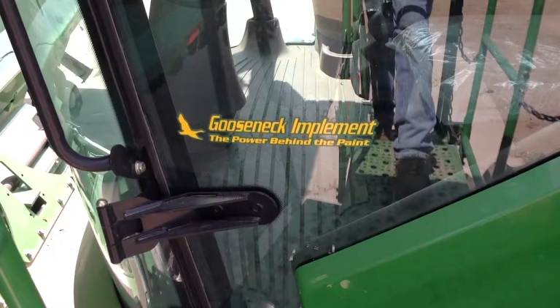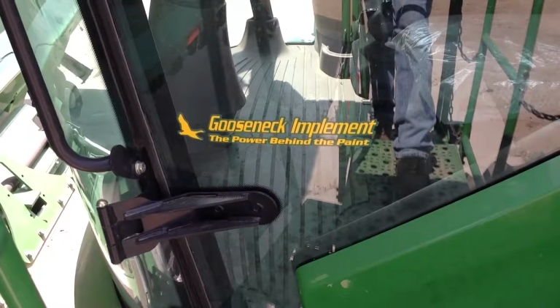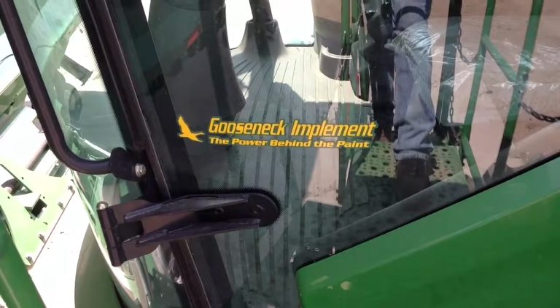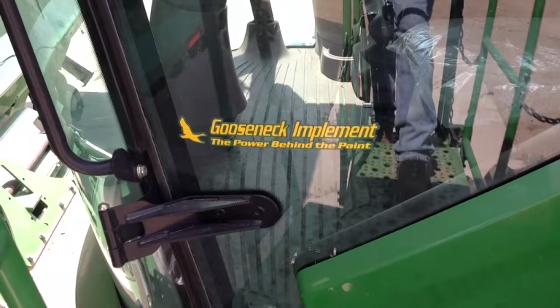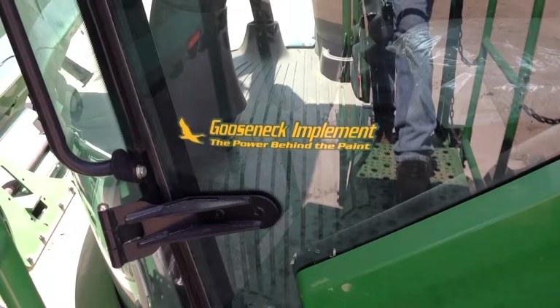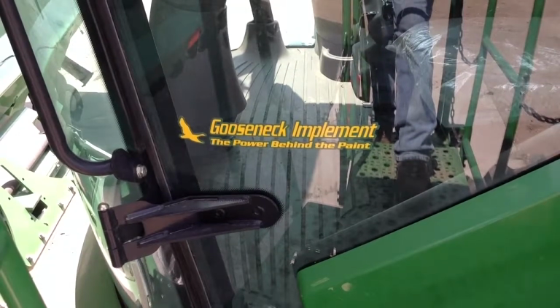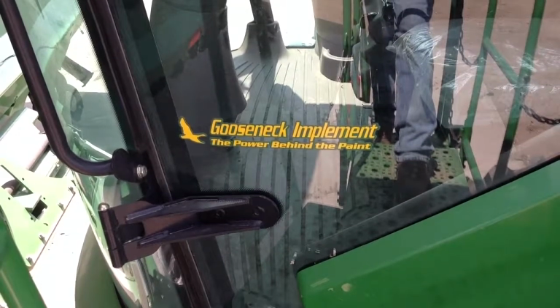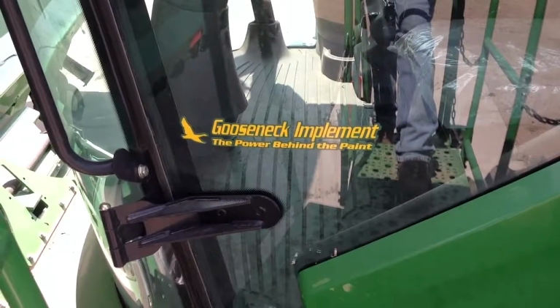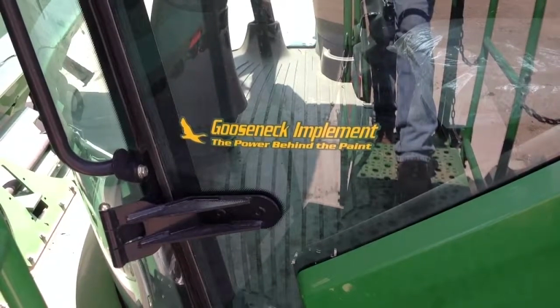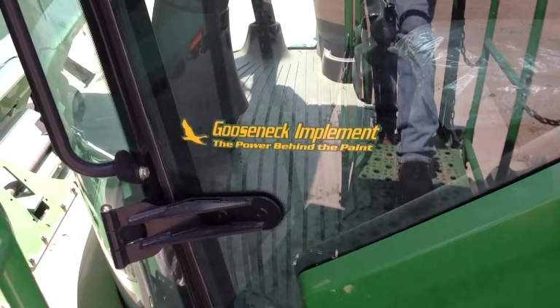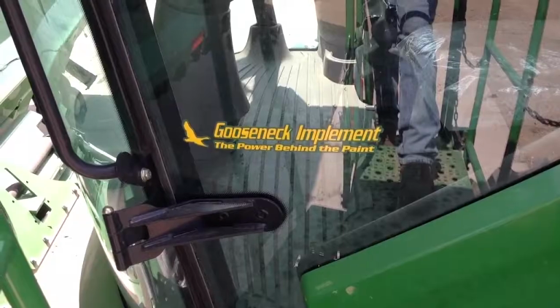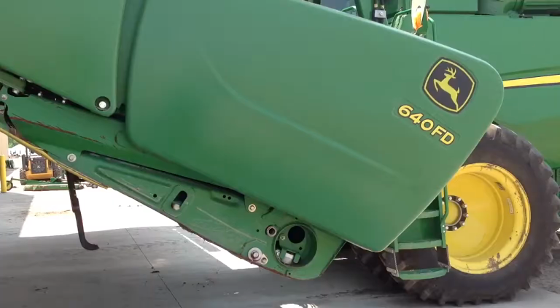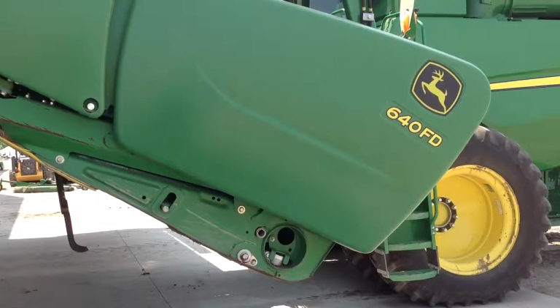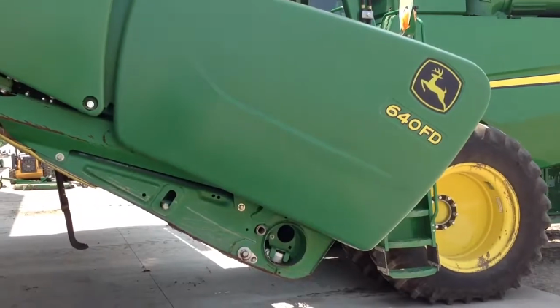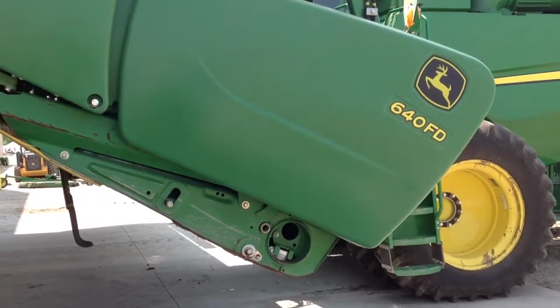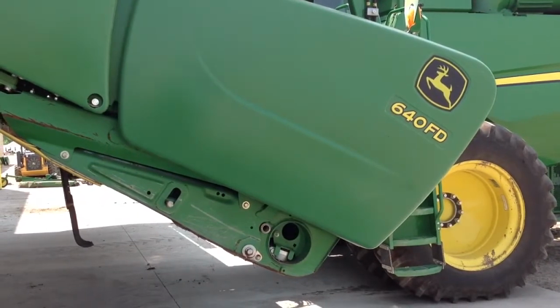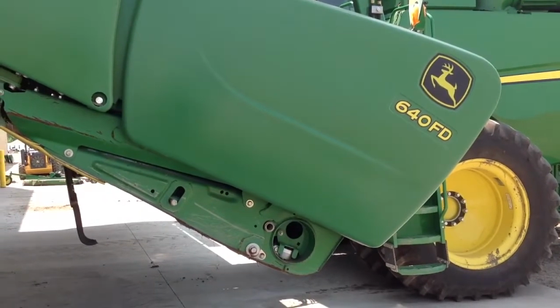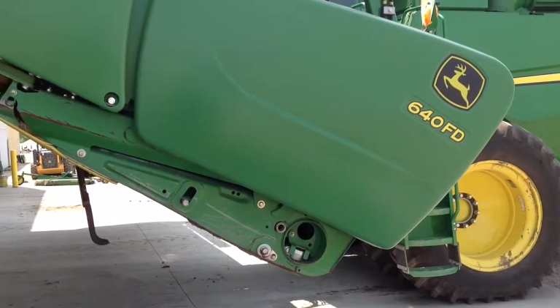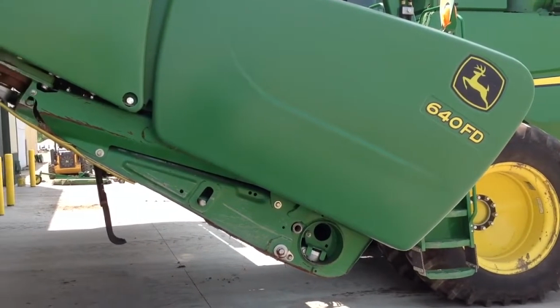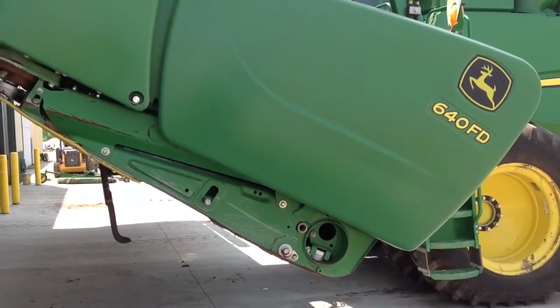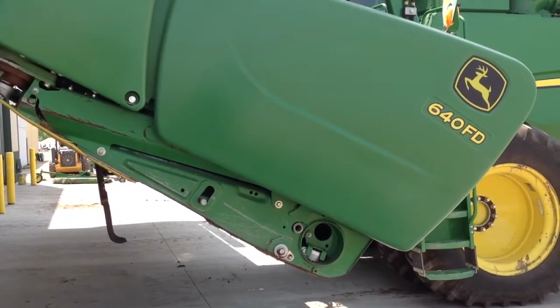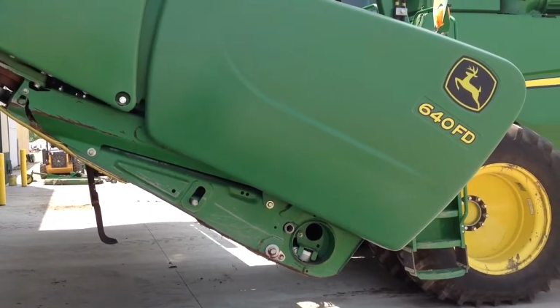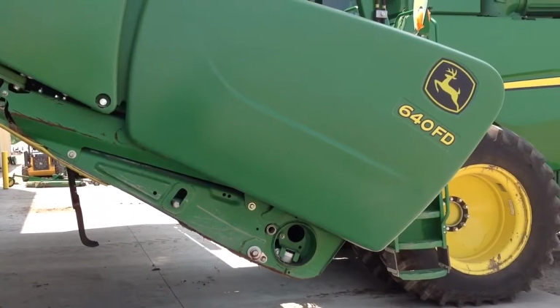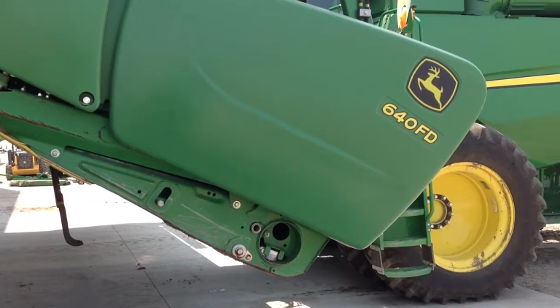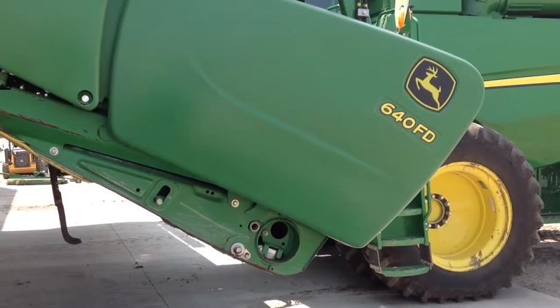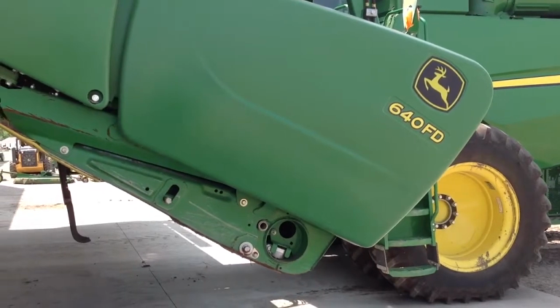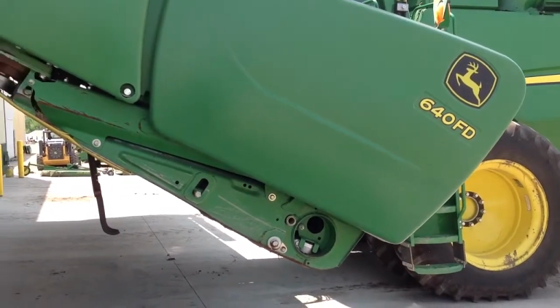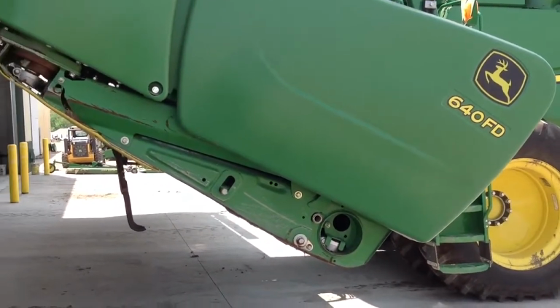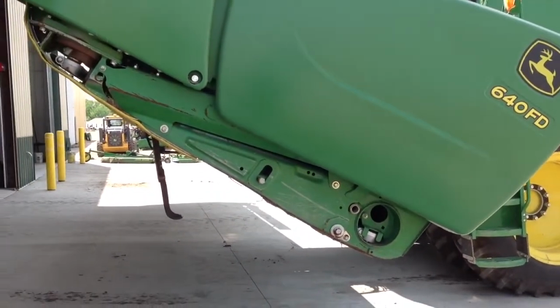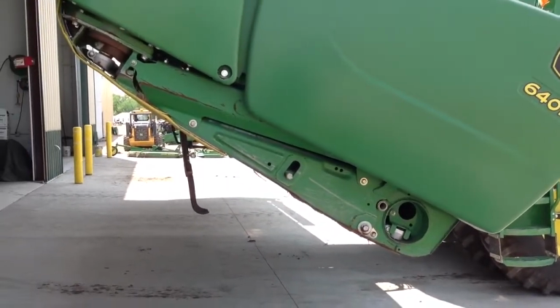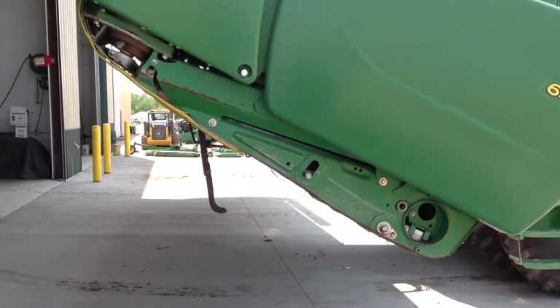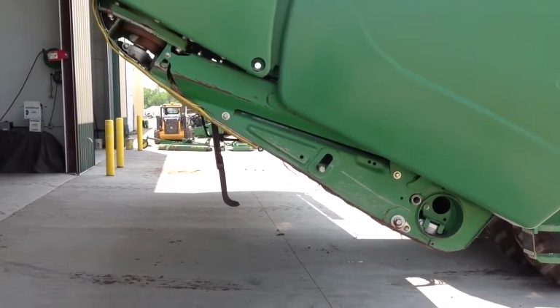This calibration video is brought to you by Gooseneck Implement. Today we're going to calibrate a 640 flex draper header for rigid mode, or off-the-ground cutting.